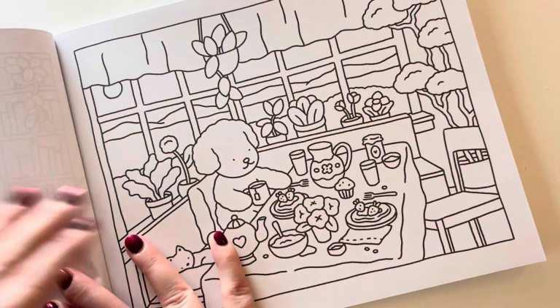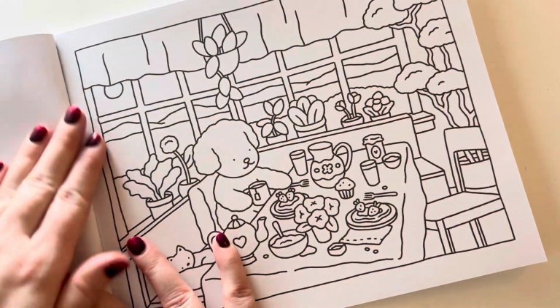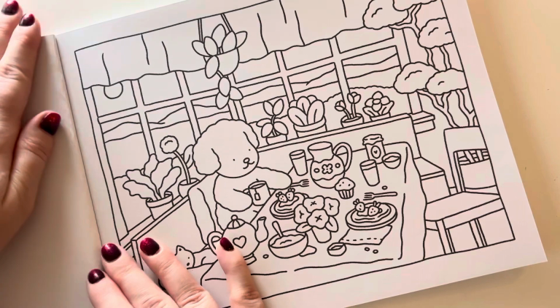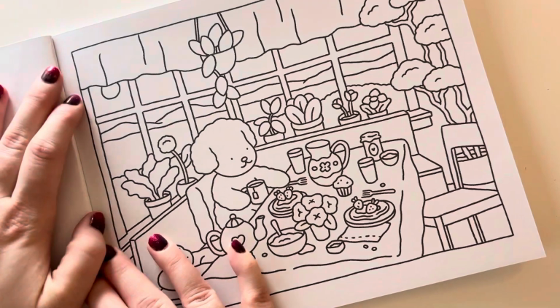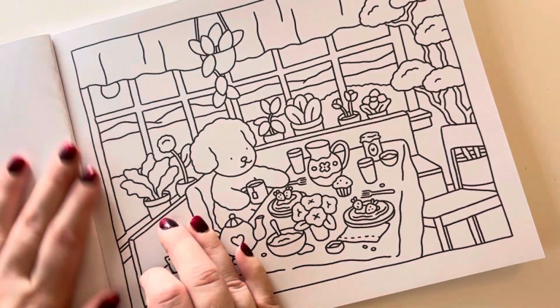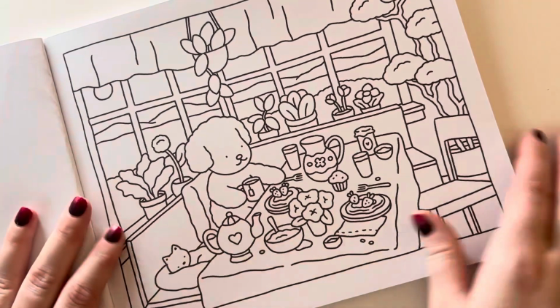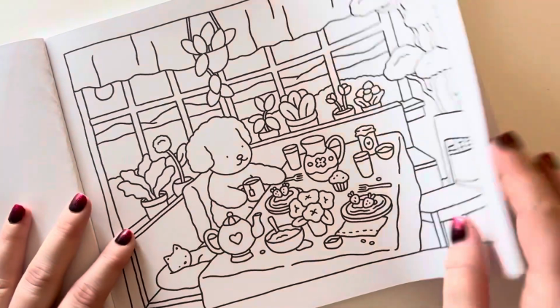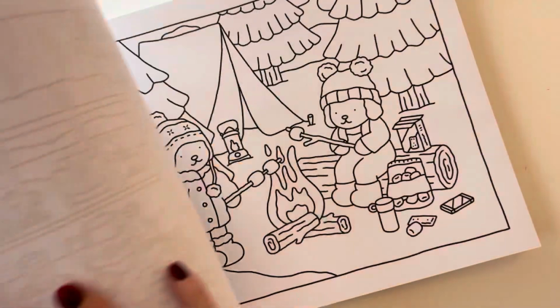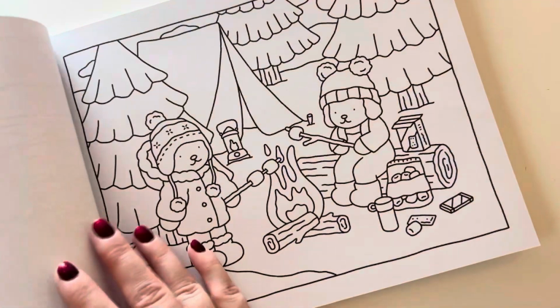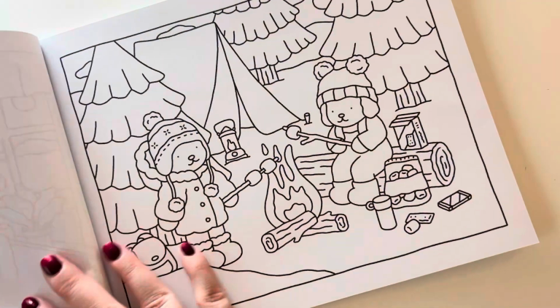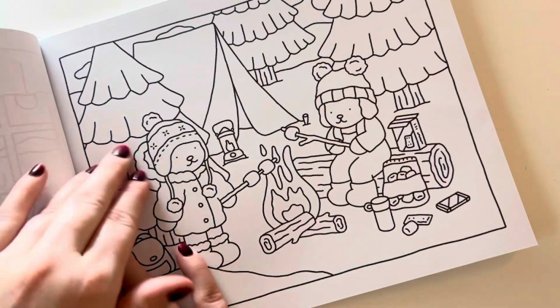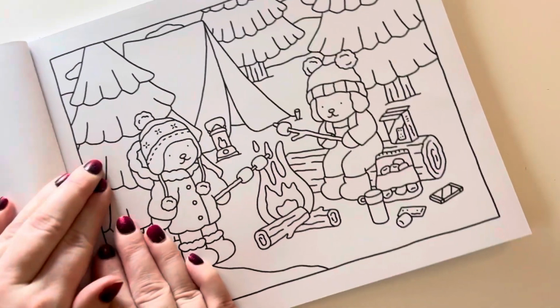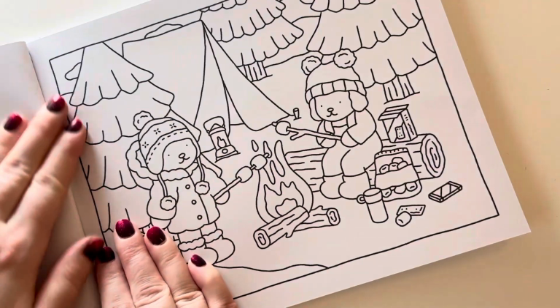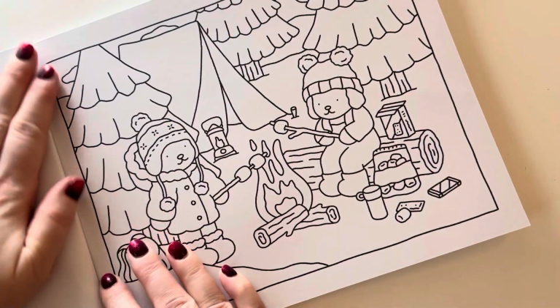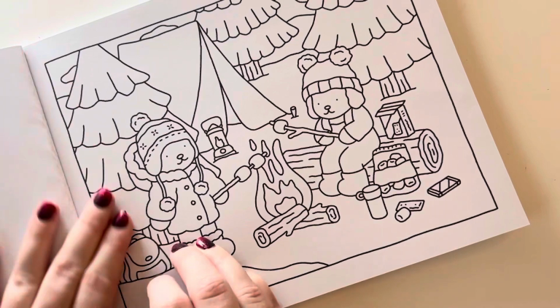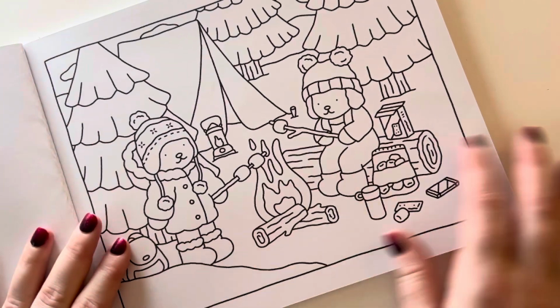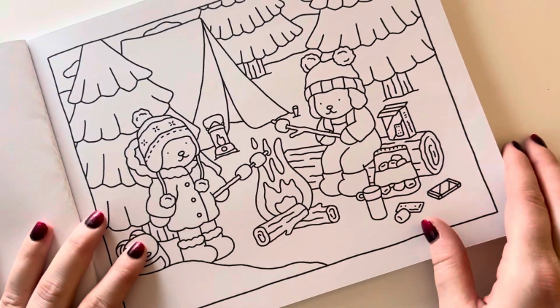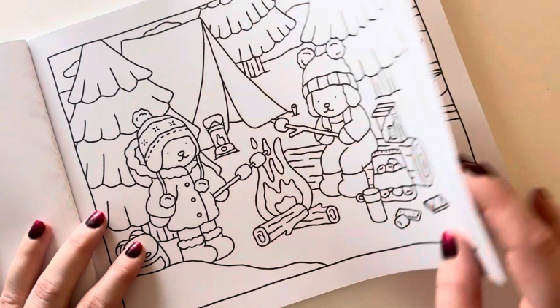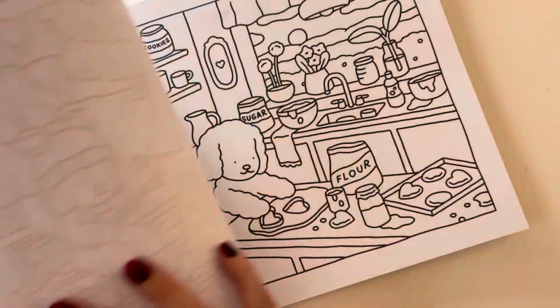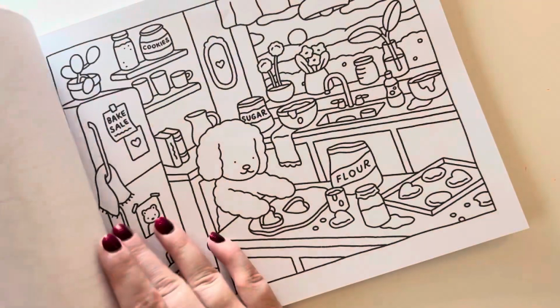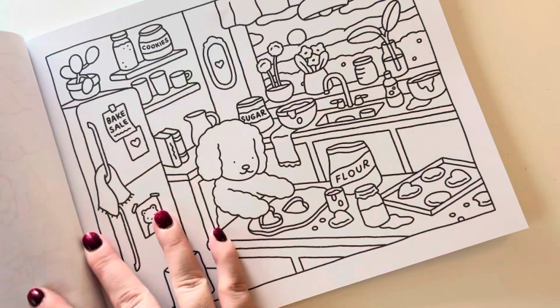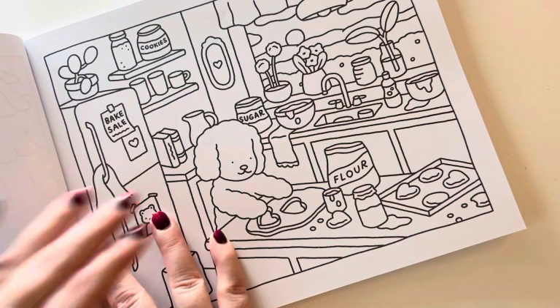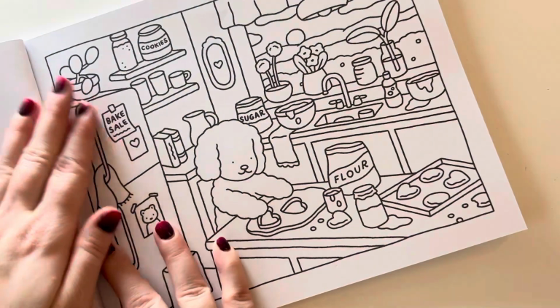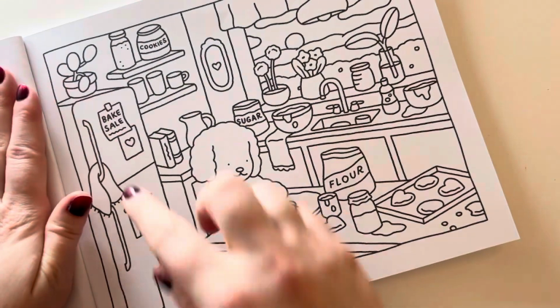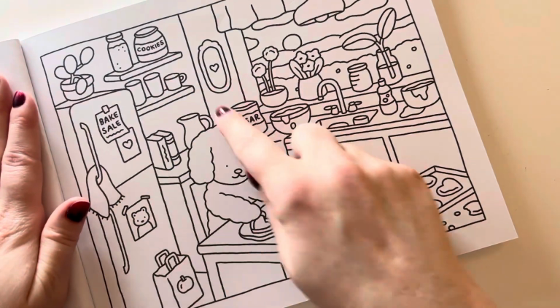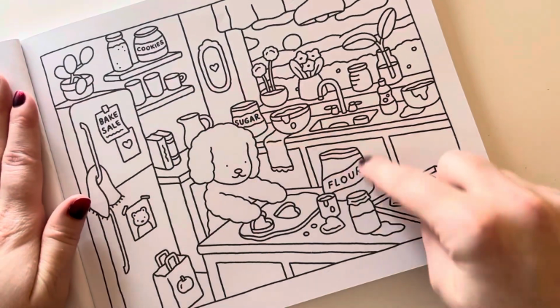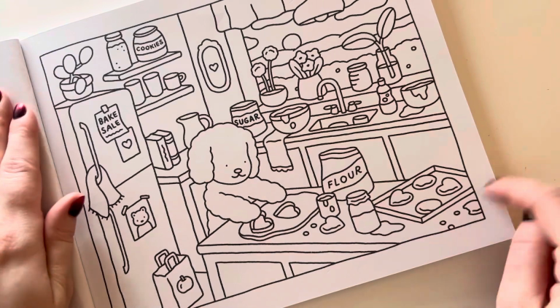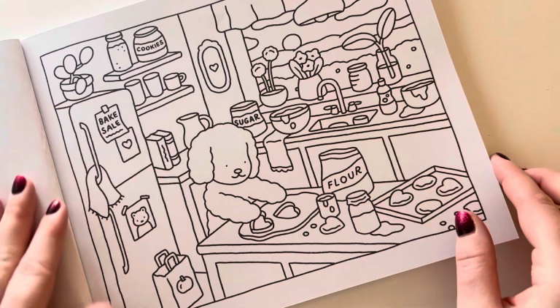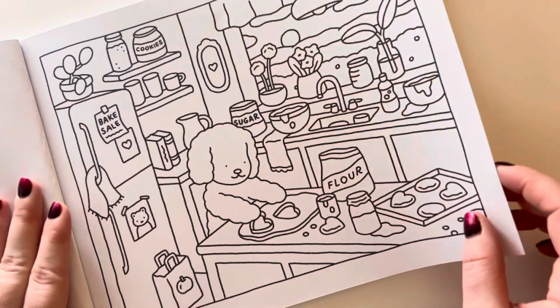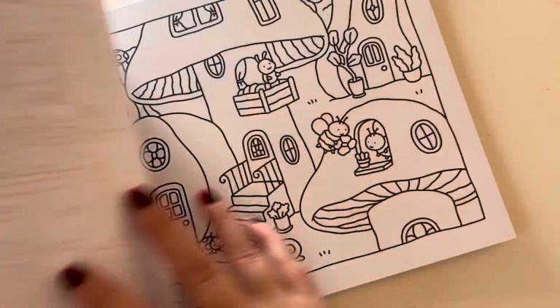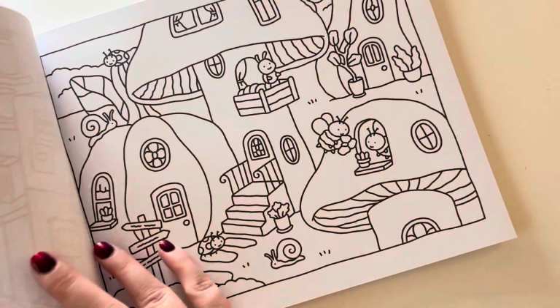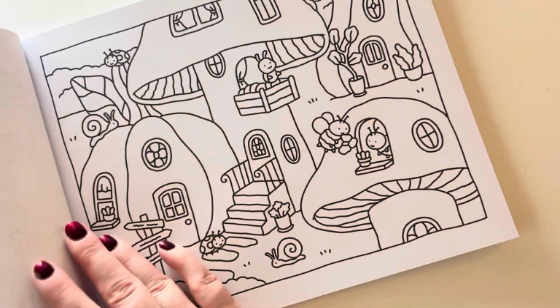I feel like they give the vibes of a children's coloring book, but there are a lot of fine details that make it not, you know. Like this has a lot of teeny tiny things that would be hard for most children.